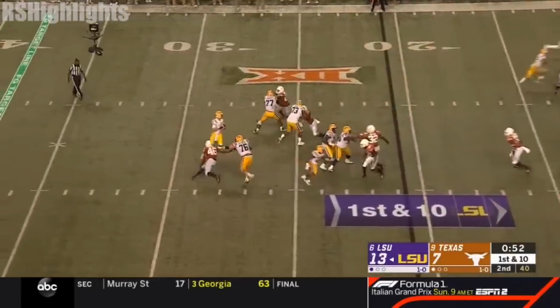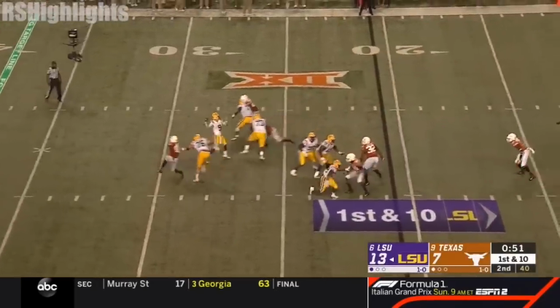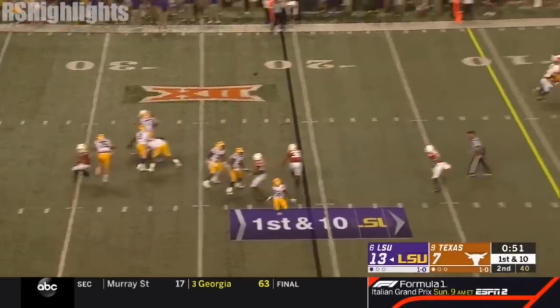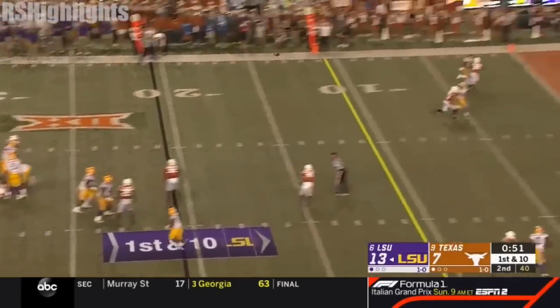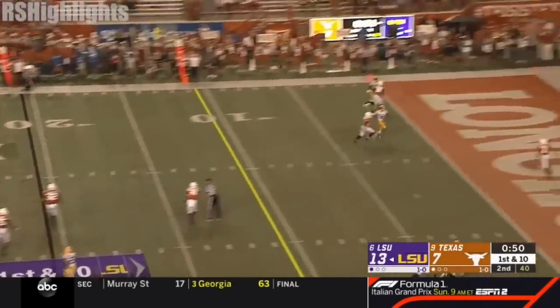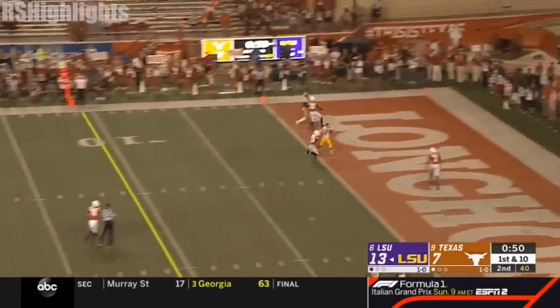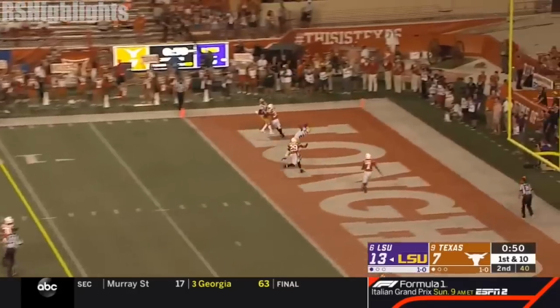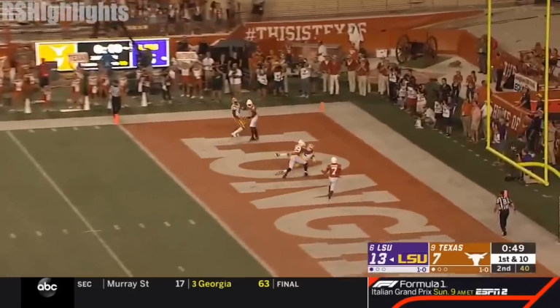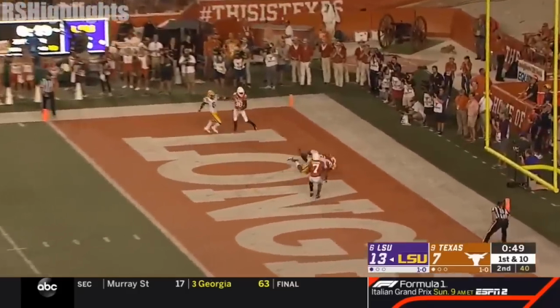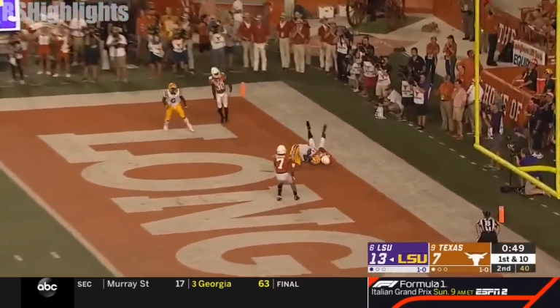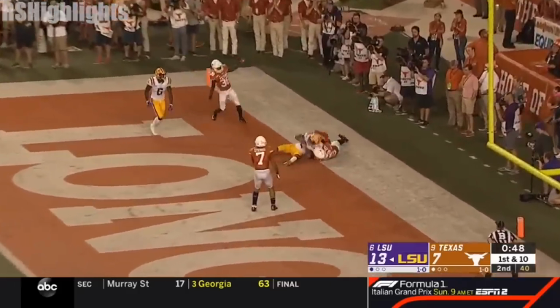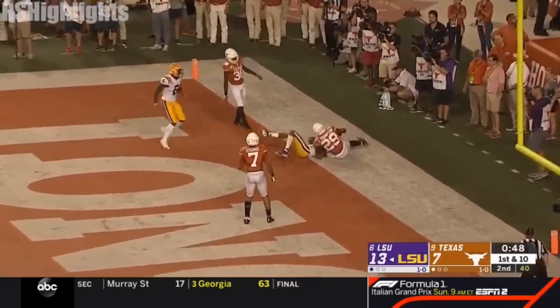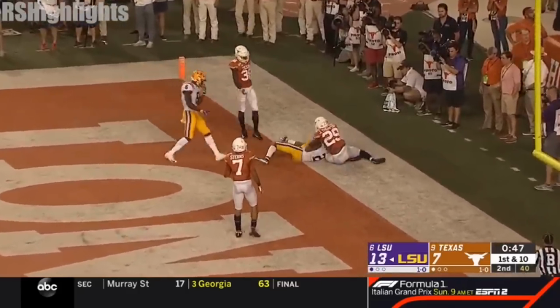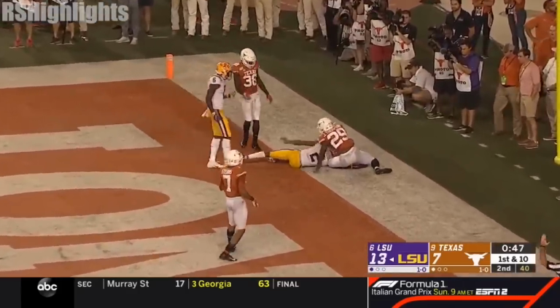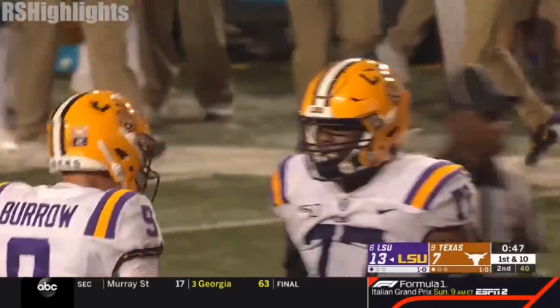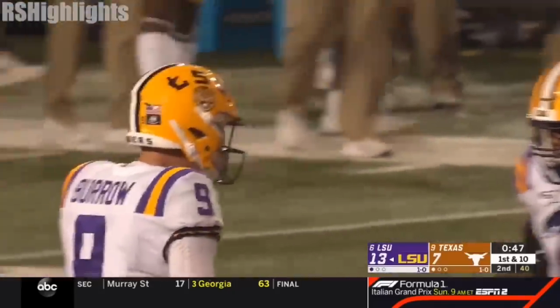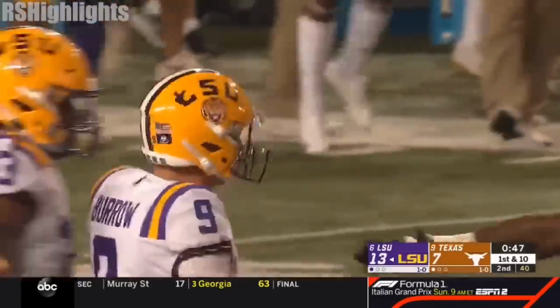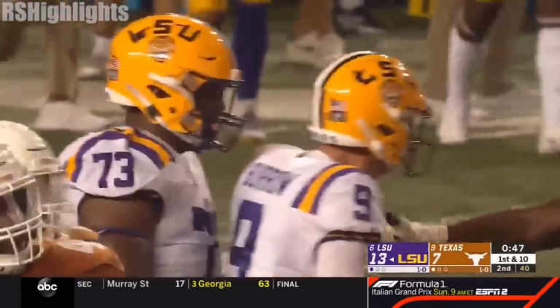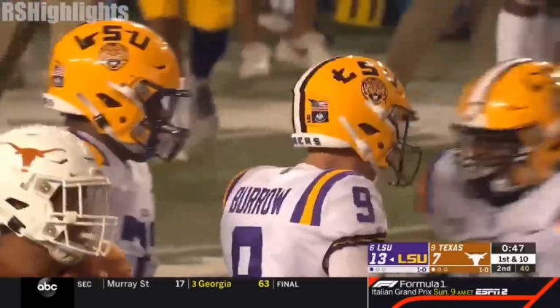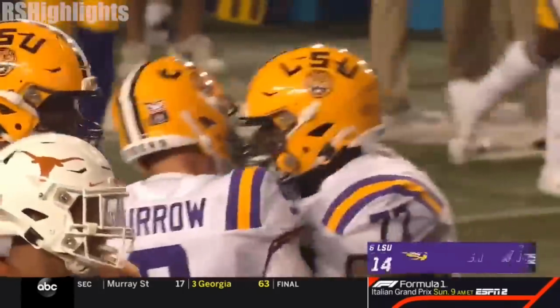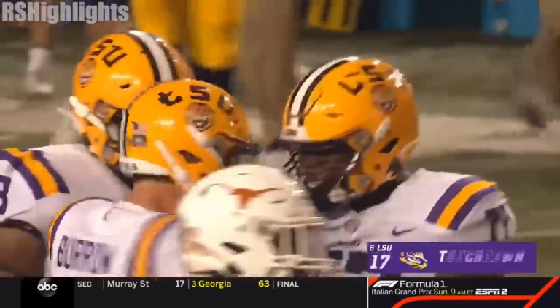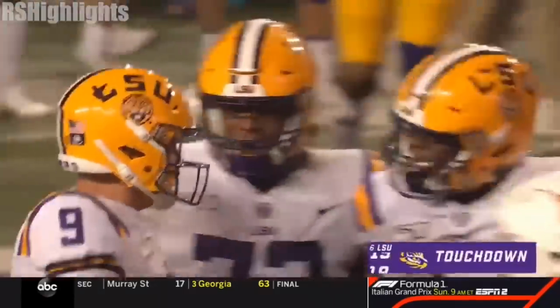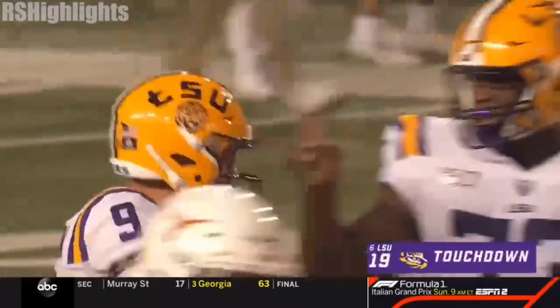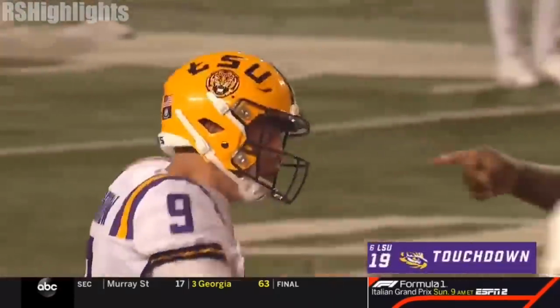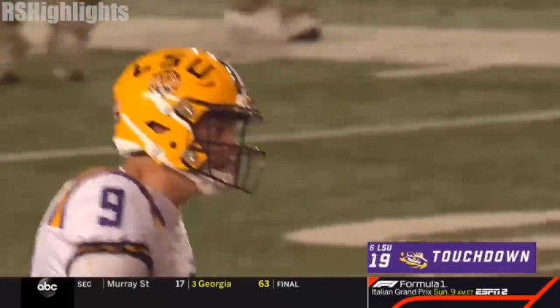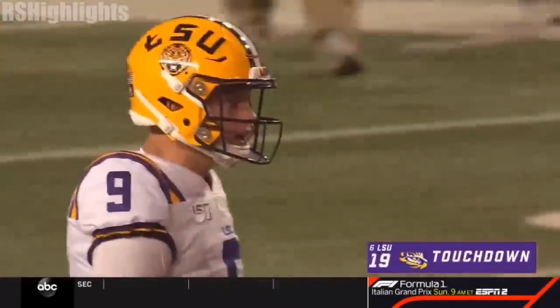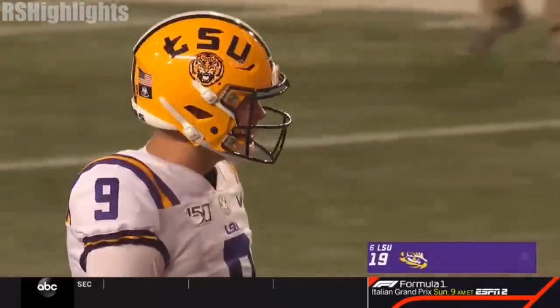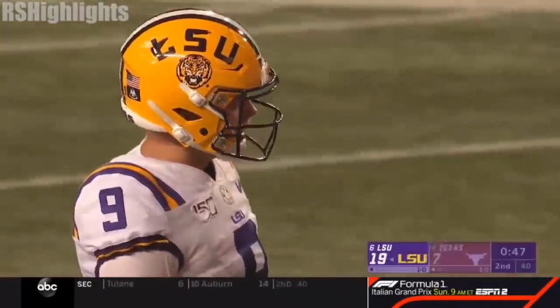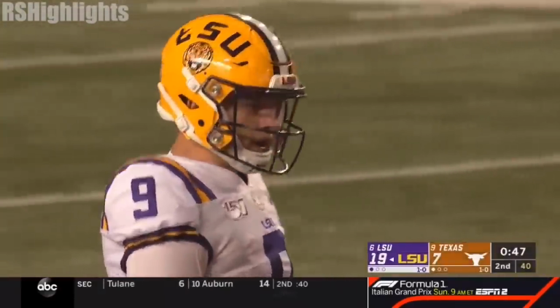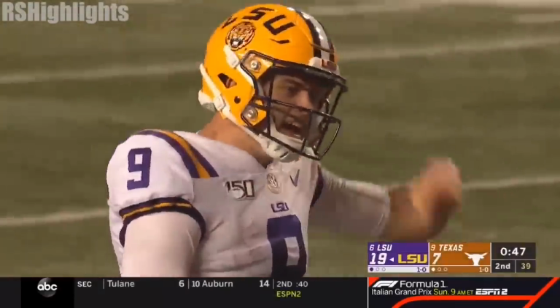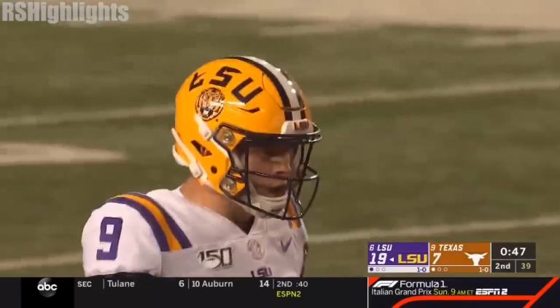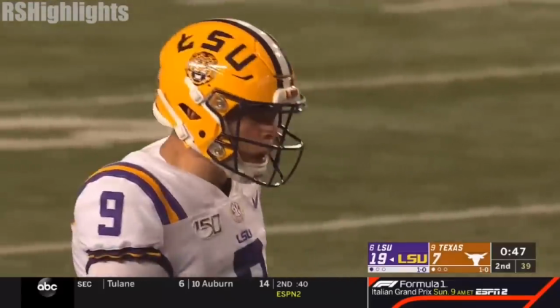Into the end zone and Jefferson is there. Burrow with the quick strike, and LSU trying to put this thing in a hammerlock just before the half.